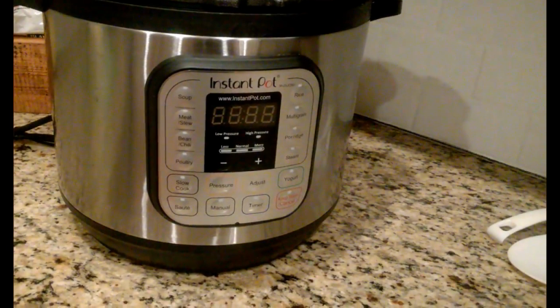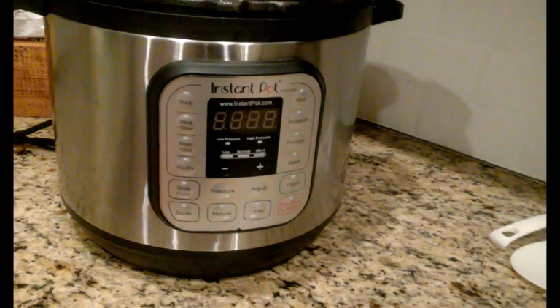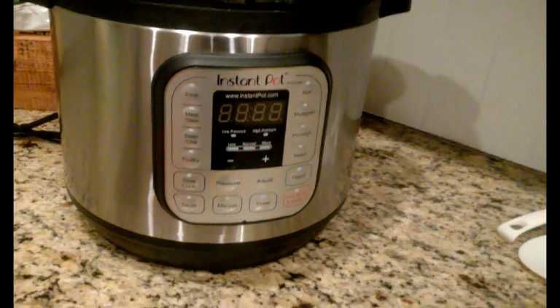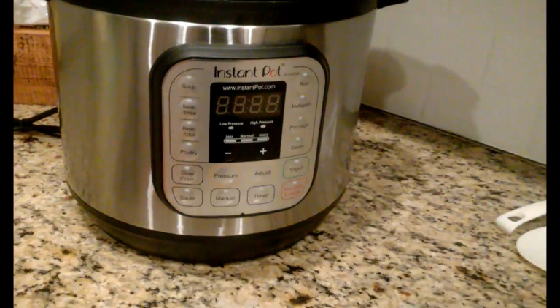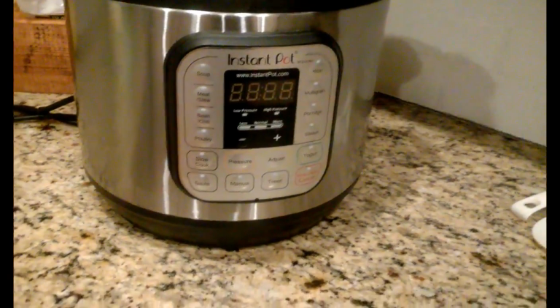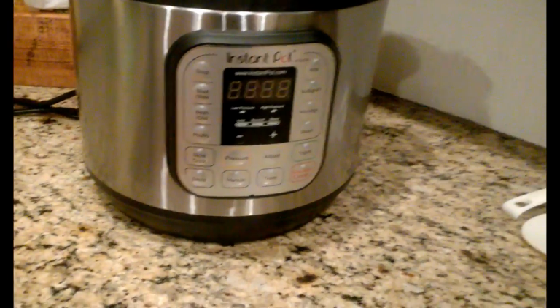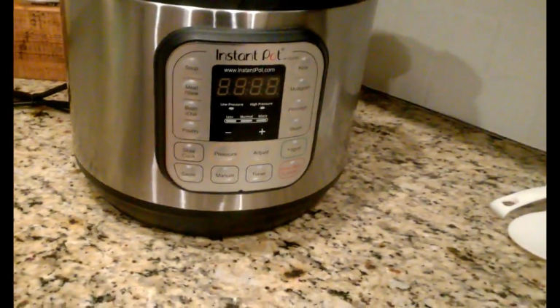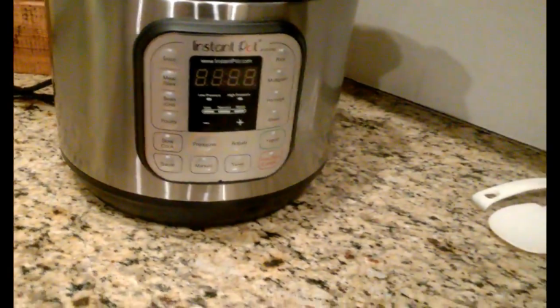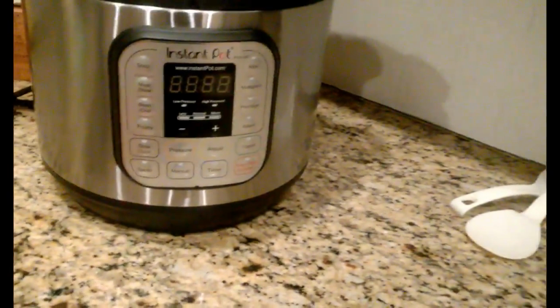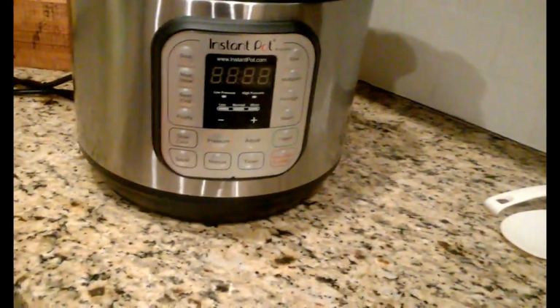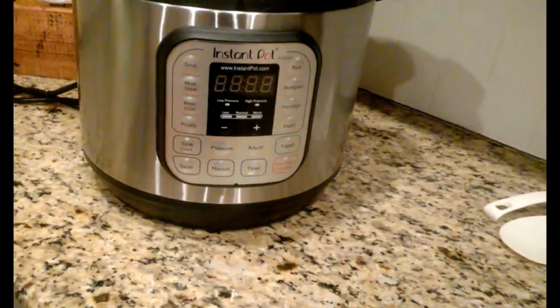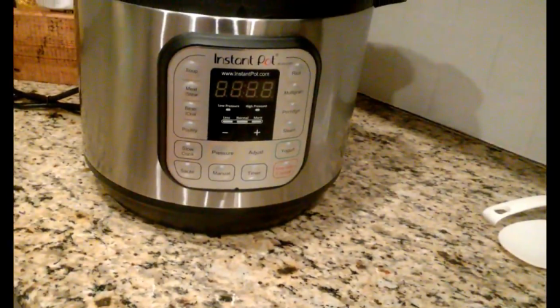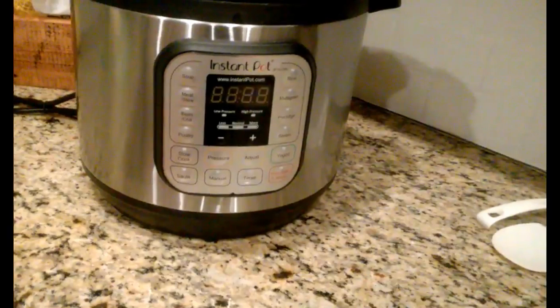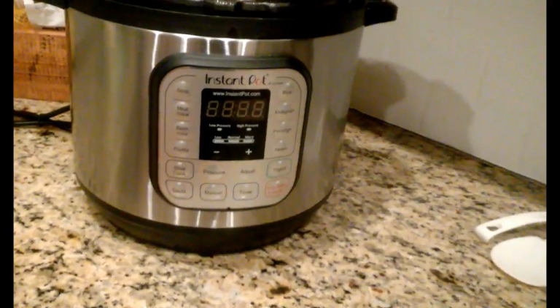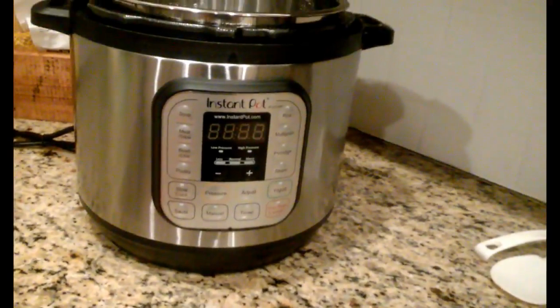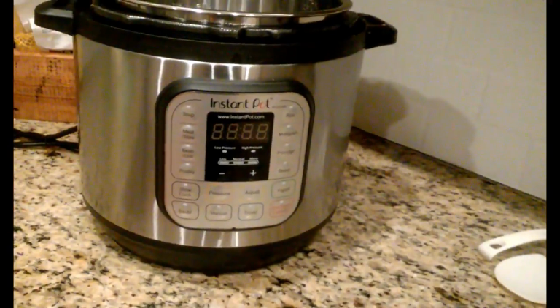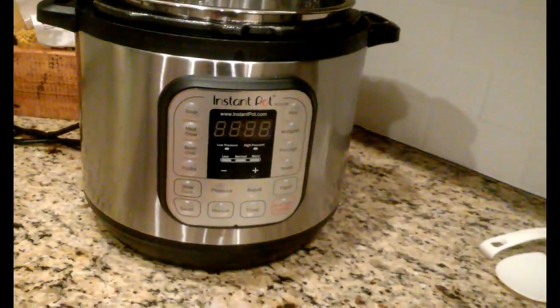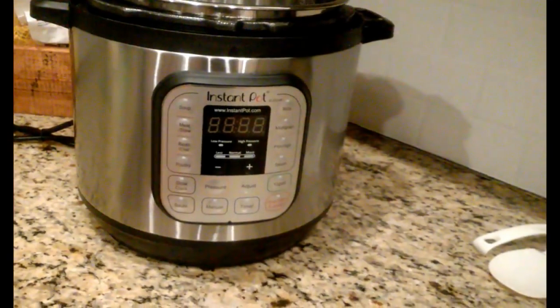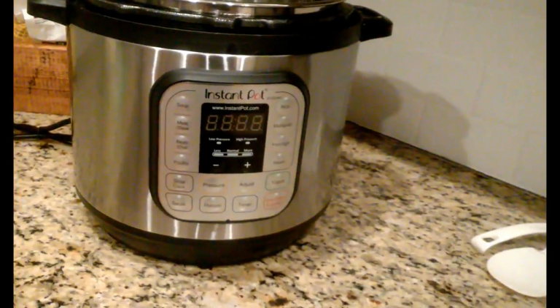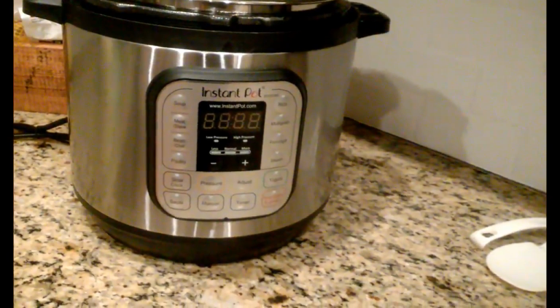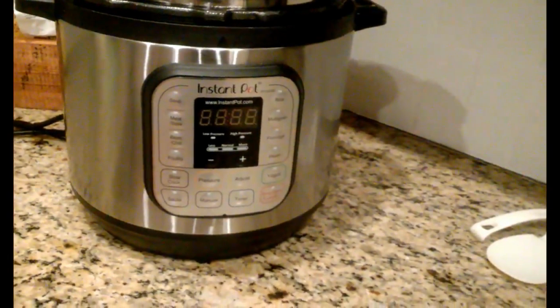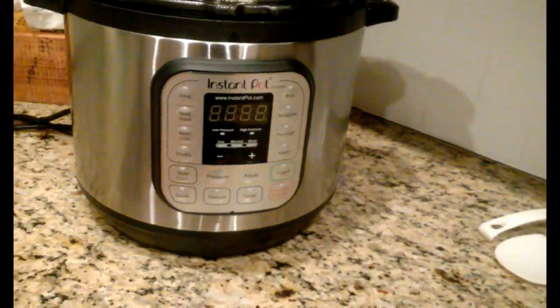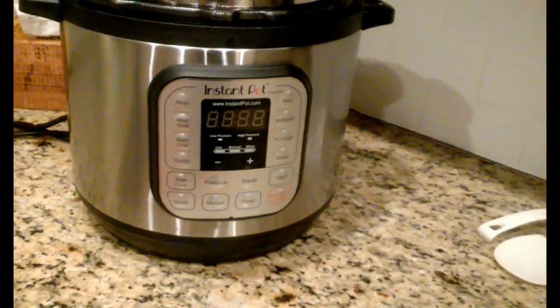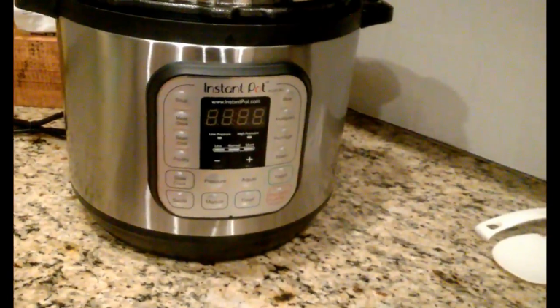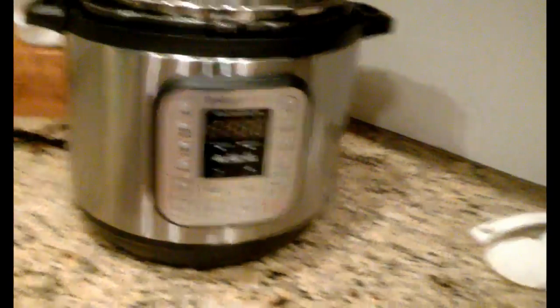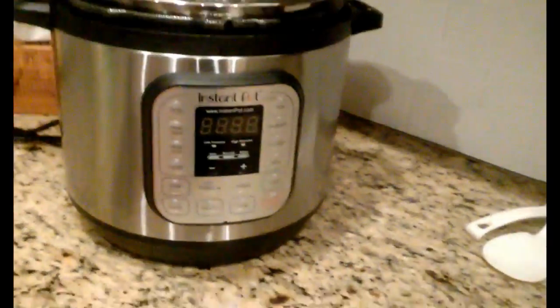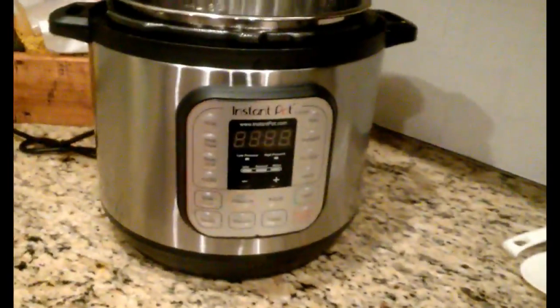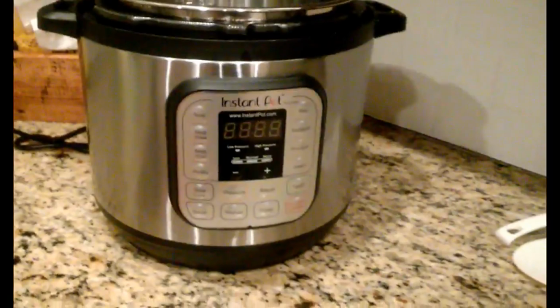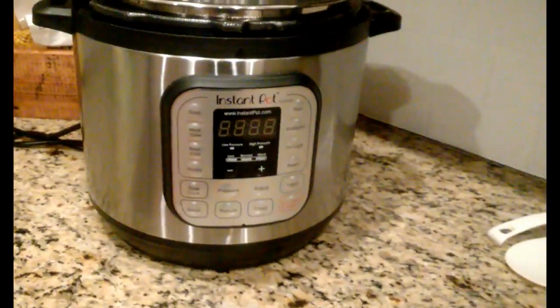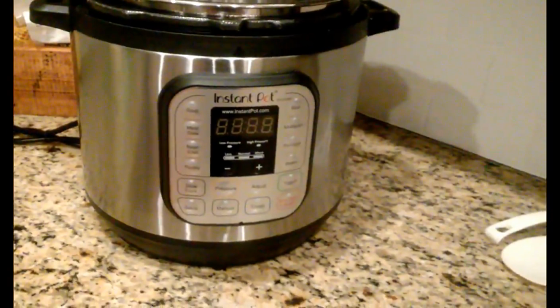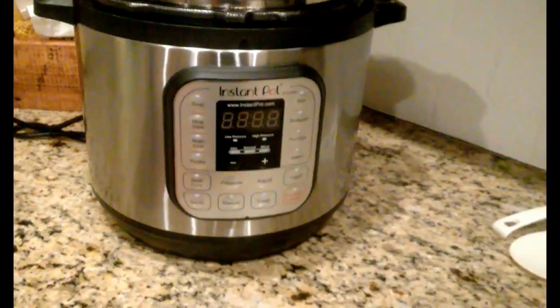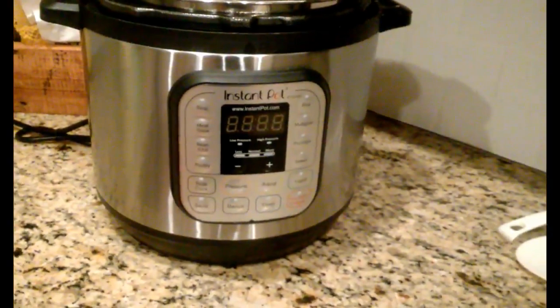Hey y'all, today I'm going to show you how to make one of my favorite dishes using my new Instant Pot that I got for Christmas. I heard all the rage about these, how they're just gonna change my life.